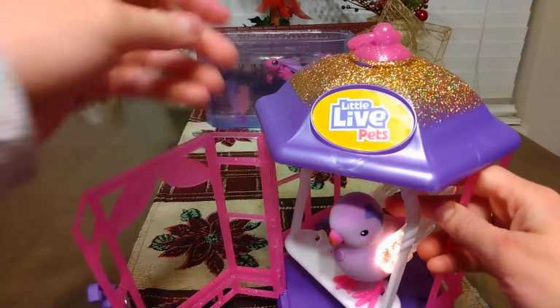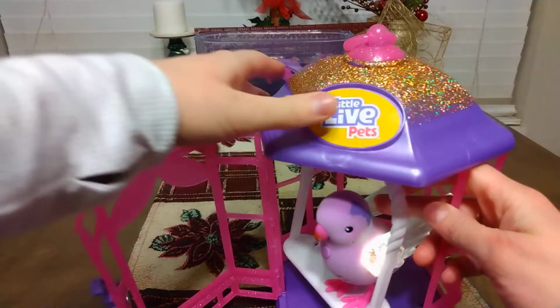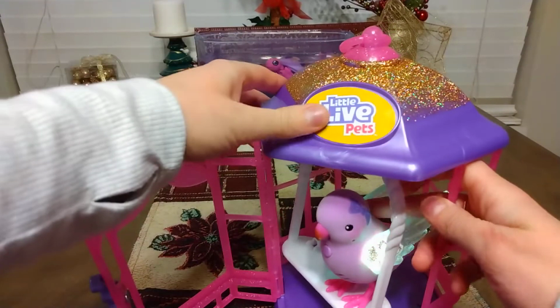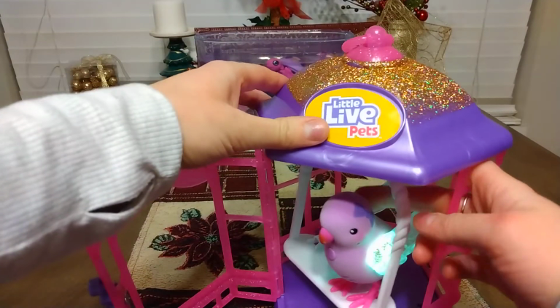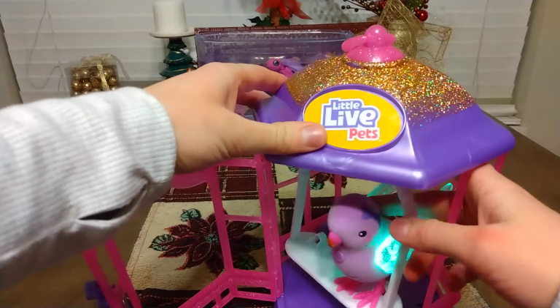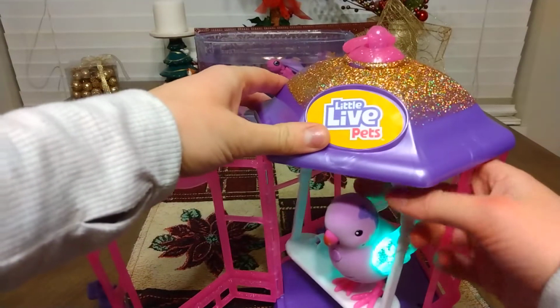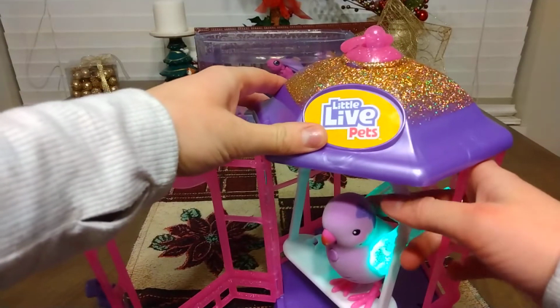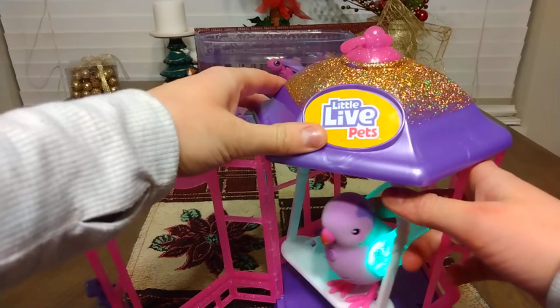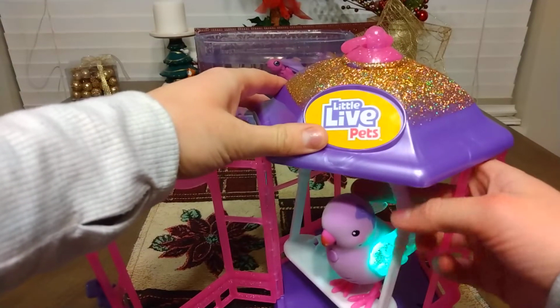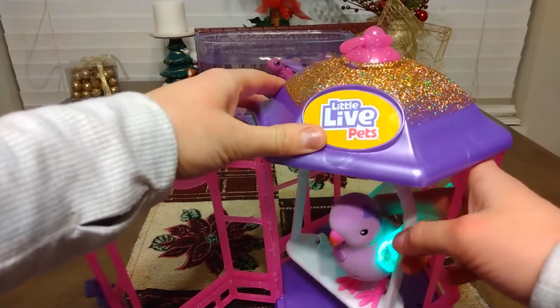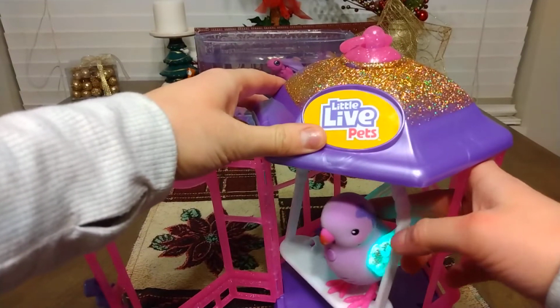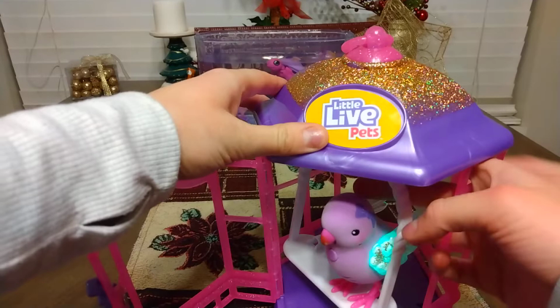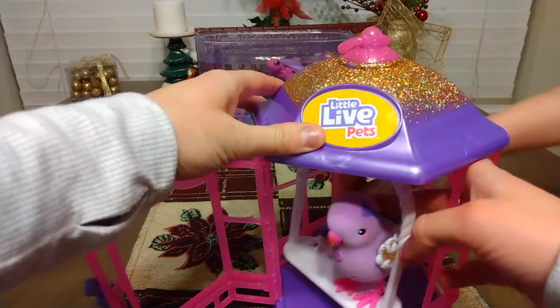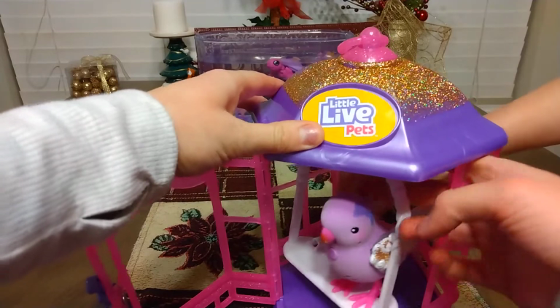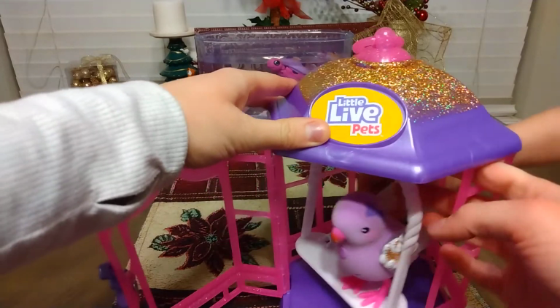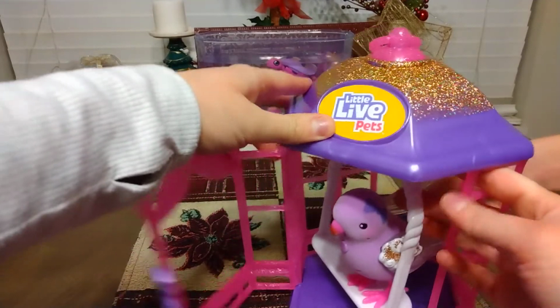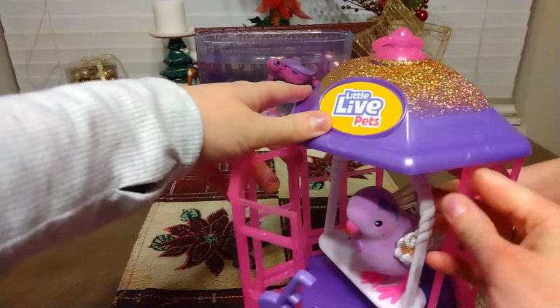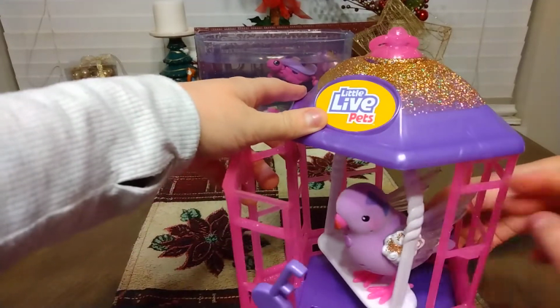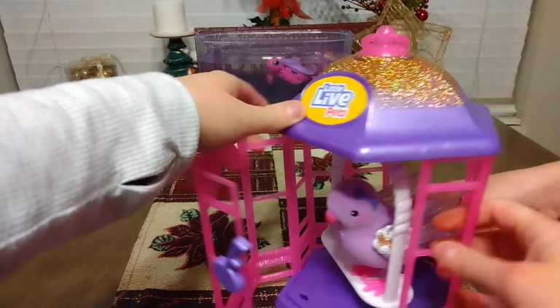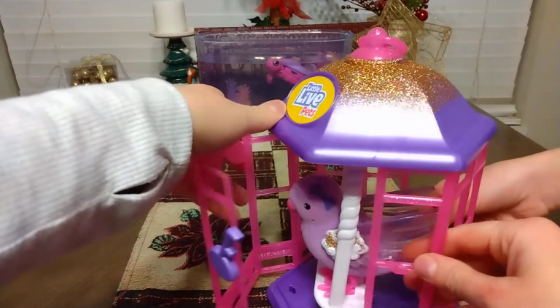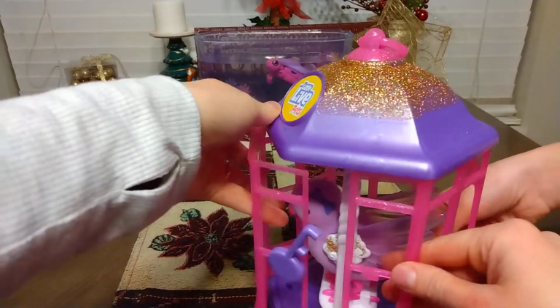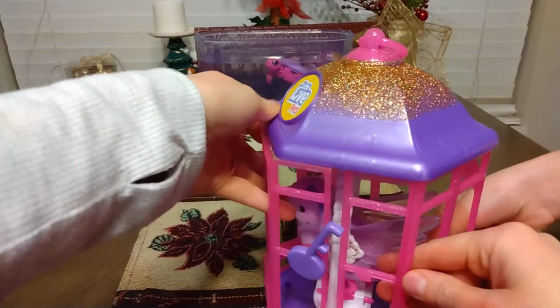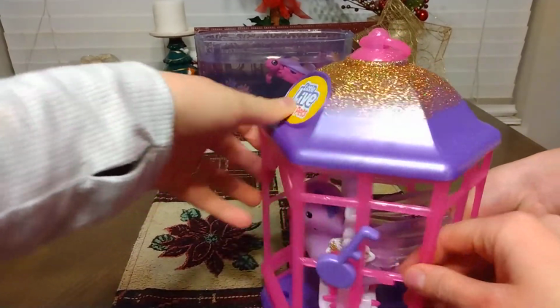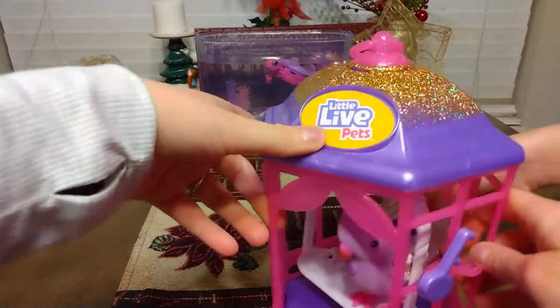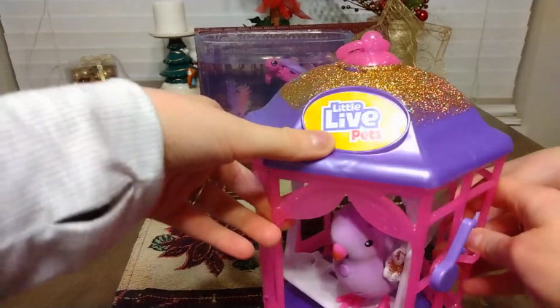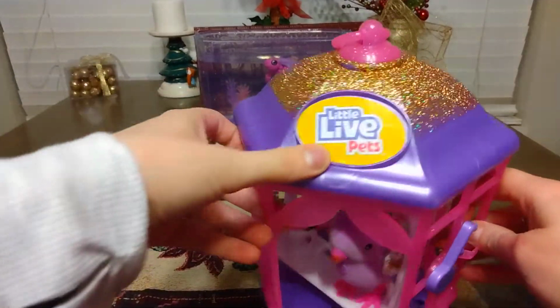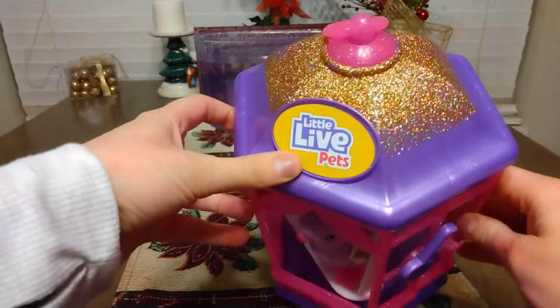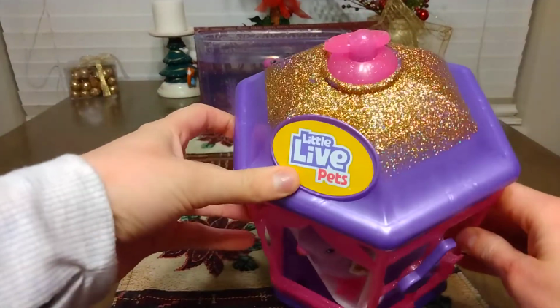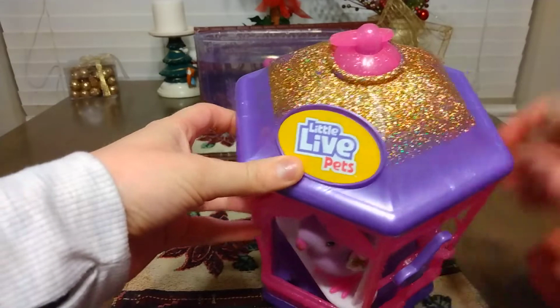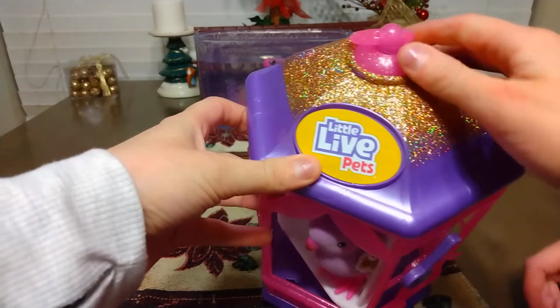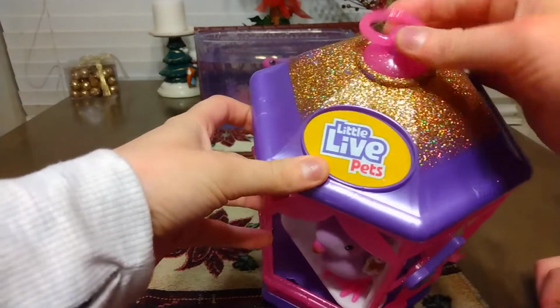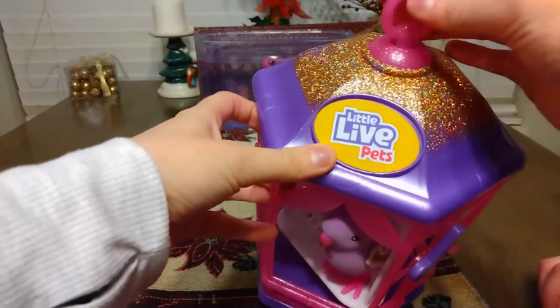If you pet it, it will also do things. I think it sings if you pet it enough times on its back. Its wings blow up, and look how cute and sparkly it is with the pink little details.